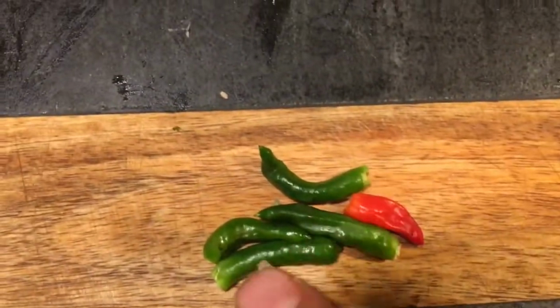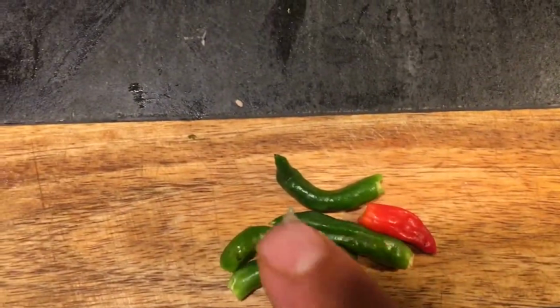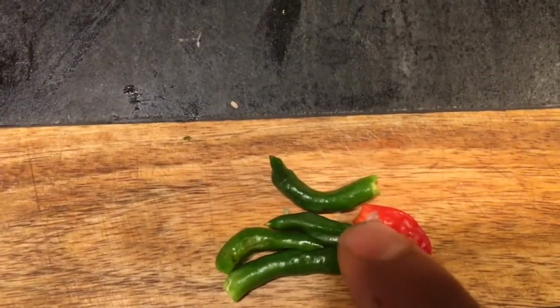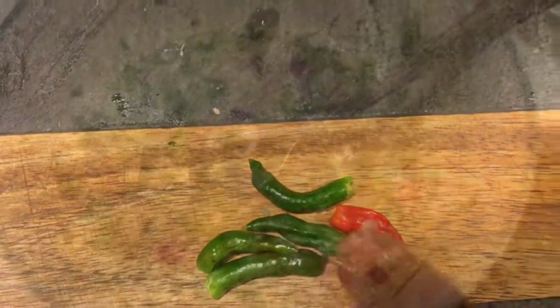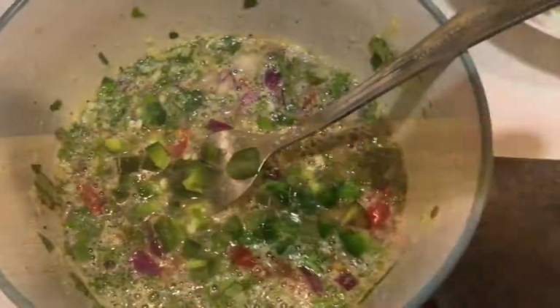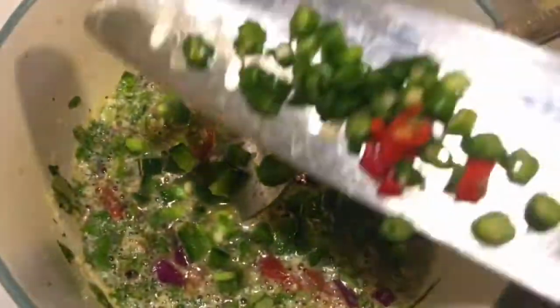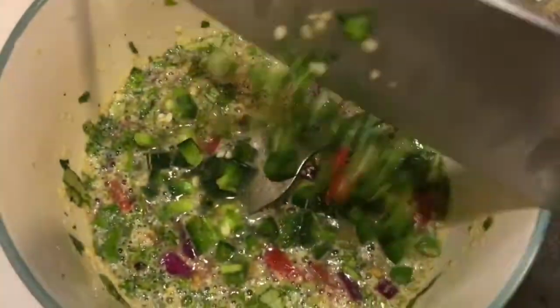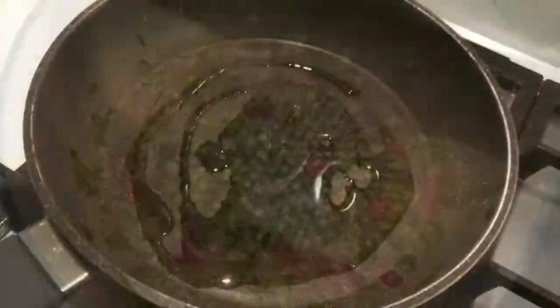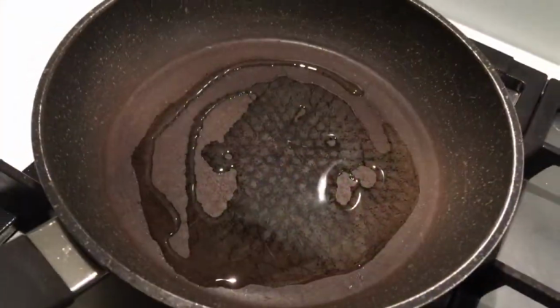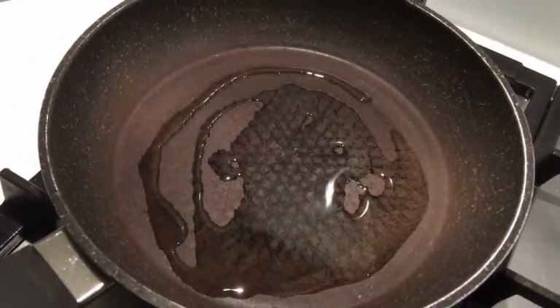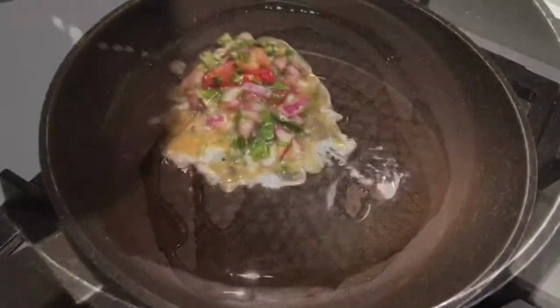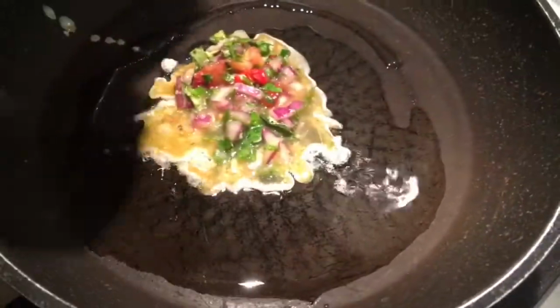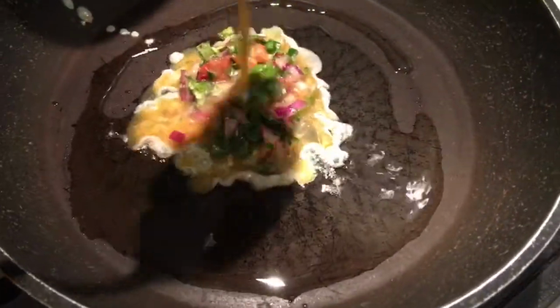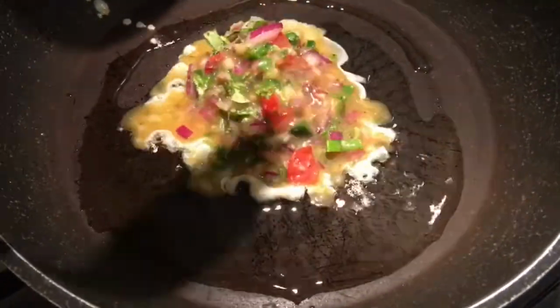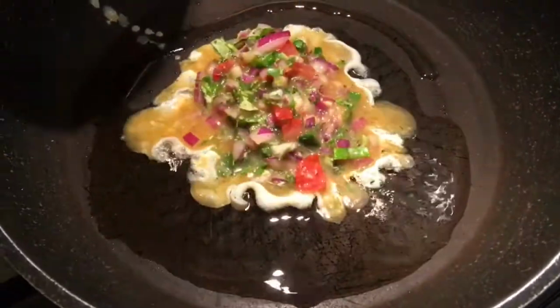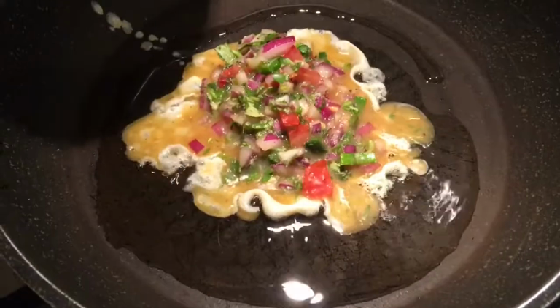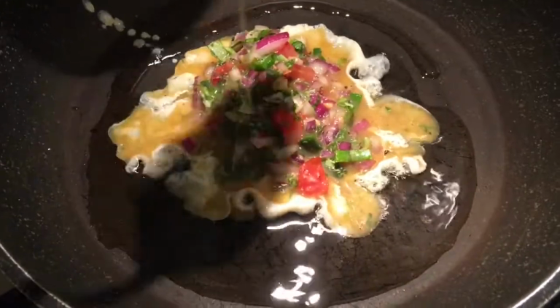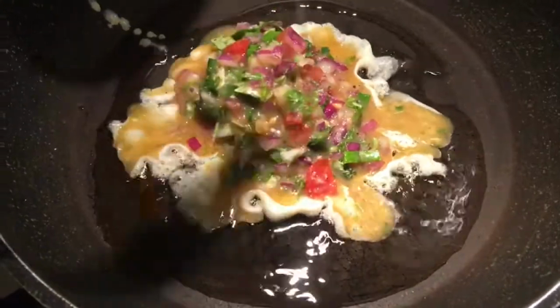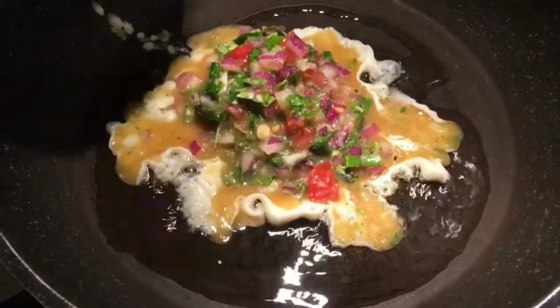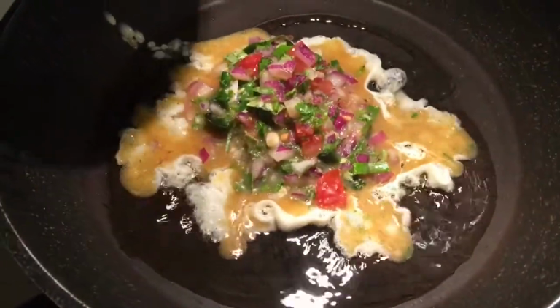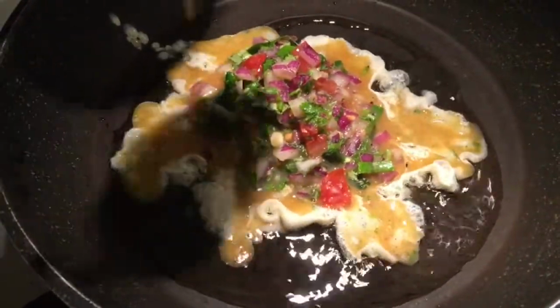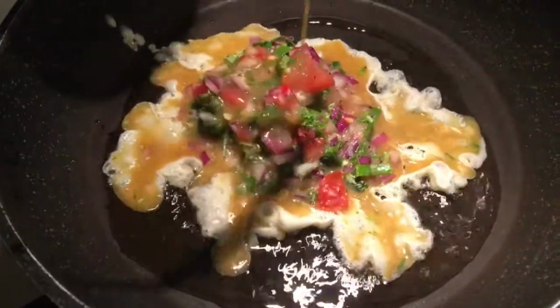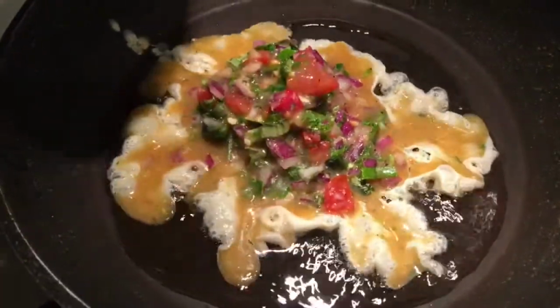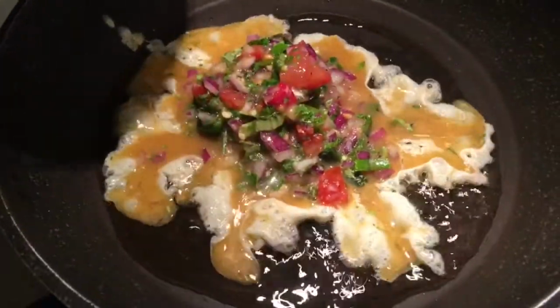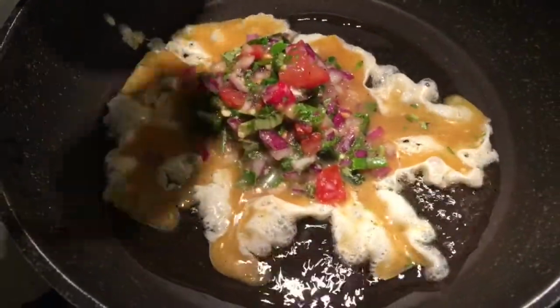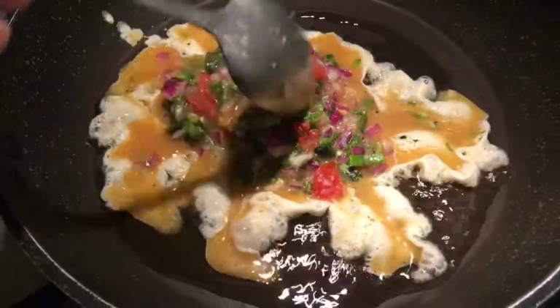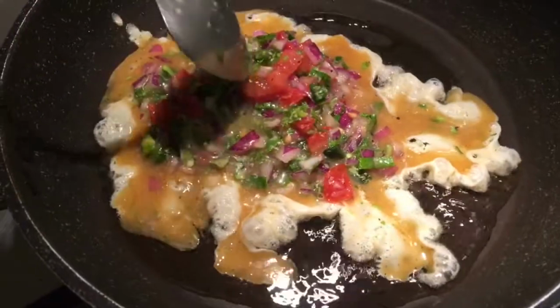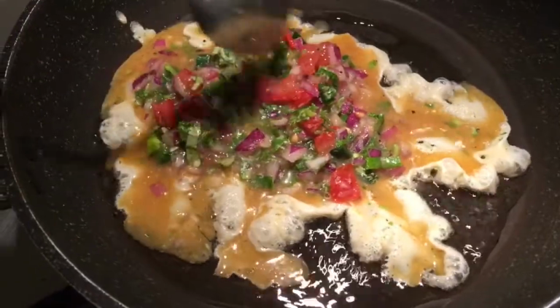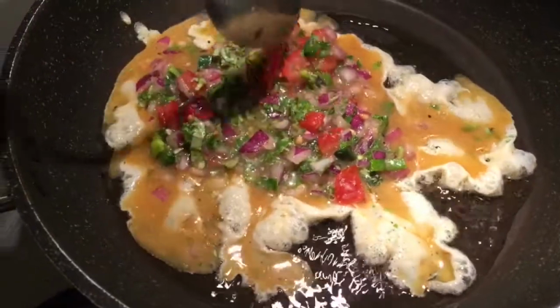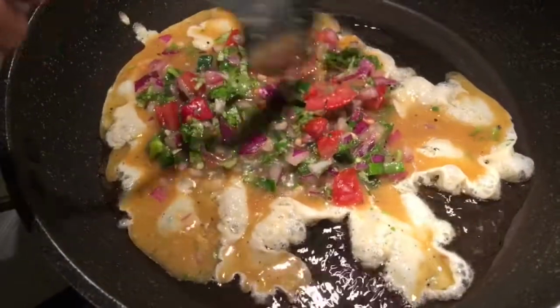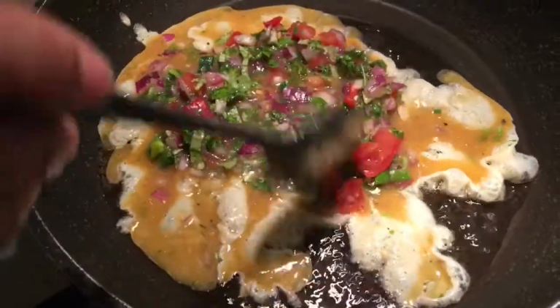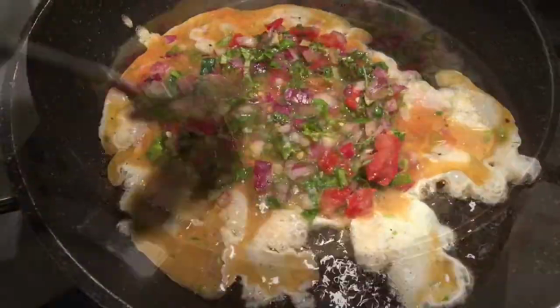One, two, three, four, five — and there you go. Heat oil in the pan and slowly drop the mixture. Use a nice spoon and just drop just enough. There you go, and keep all the good things in the center.